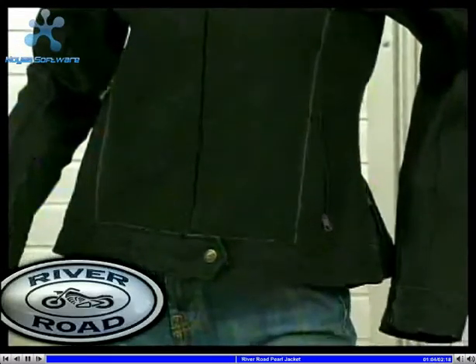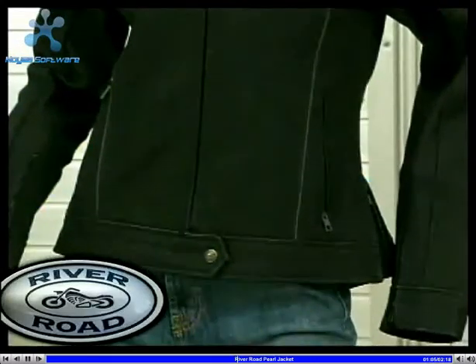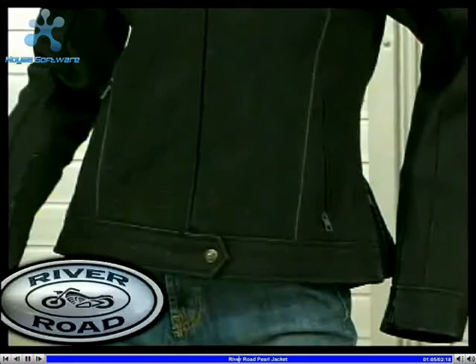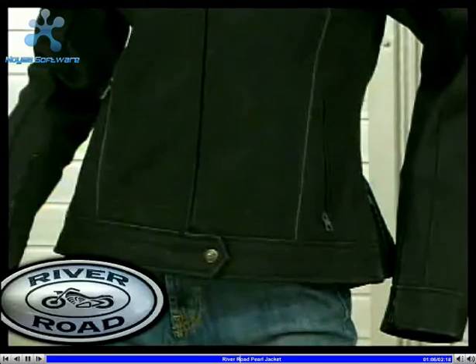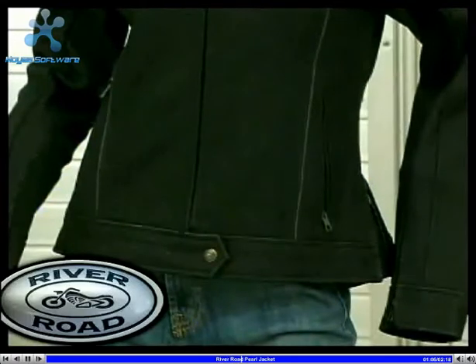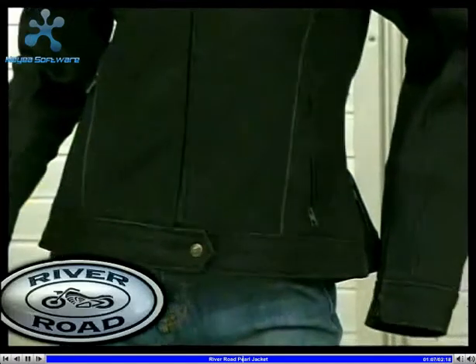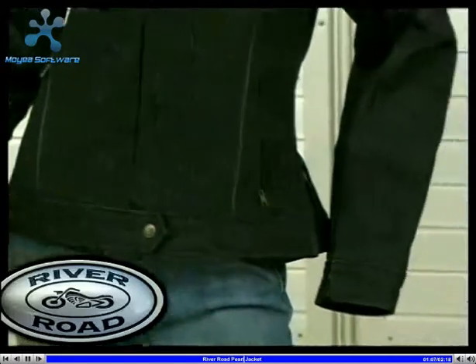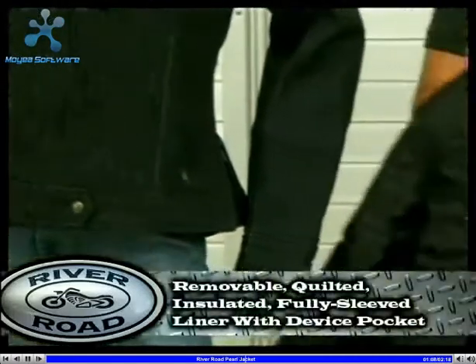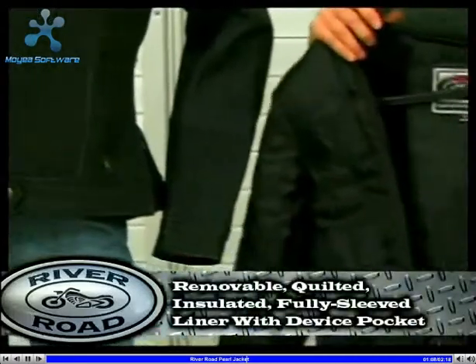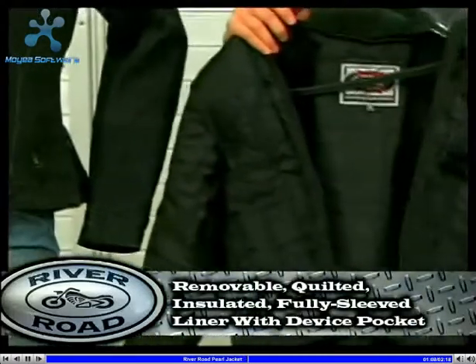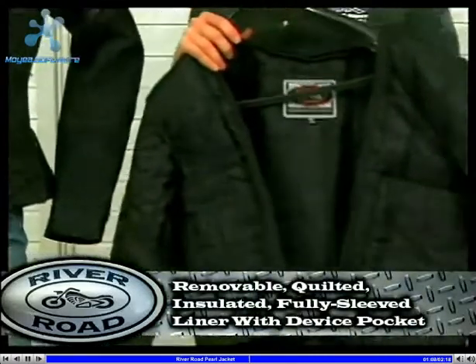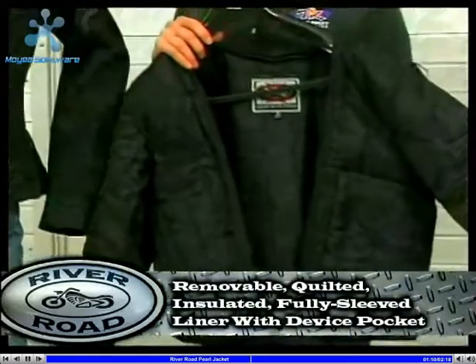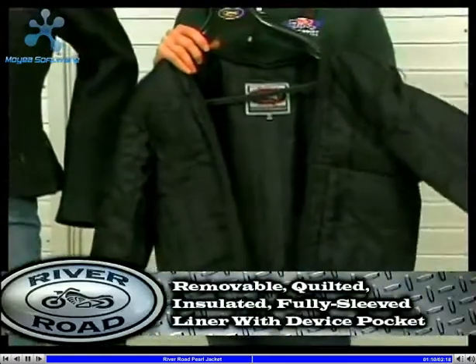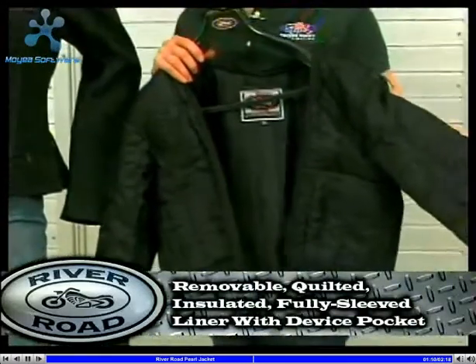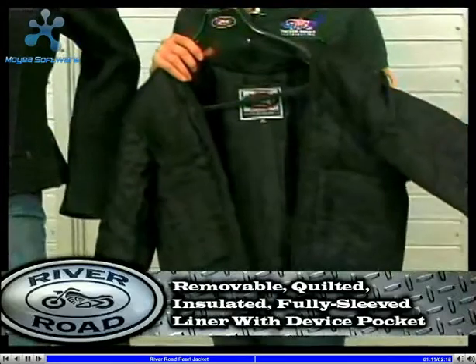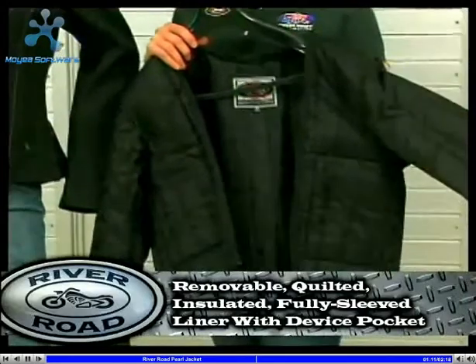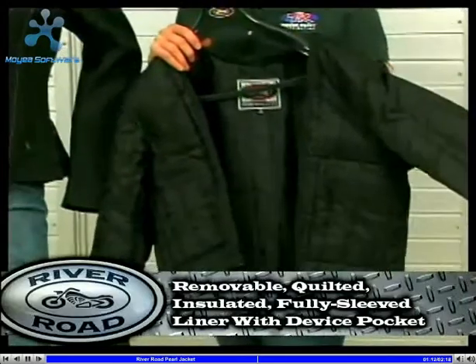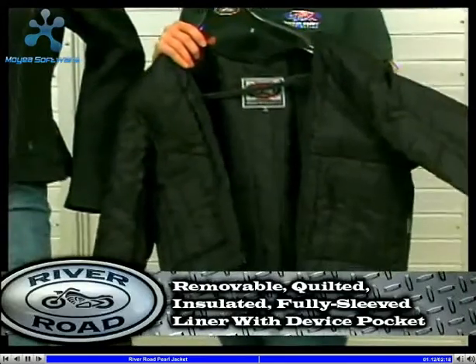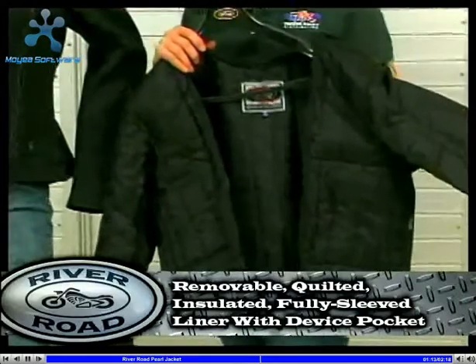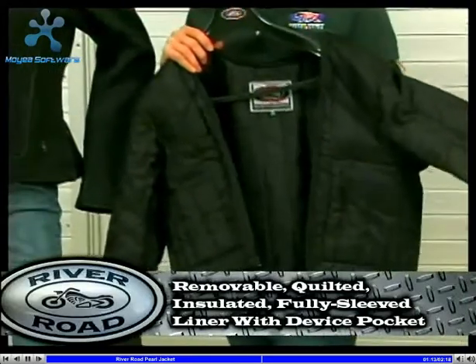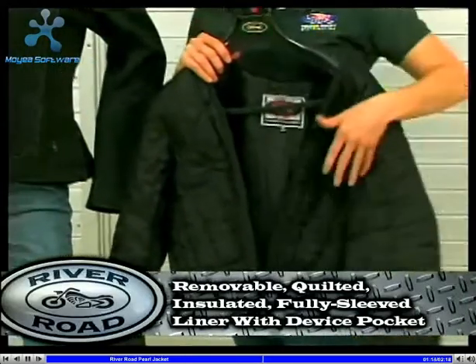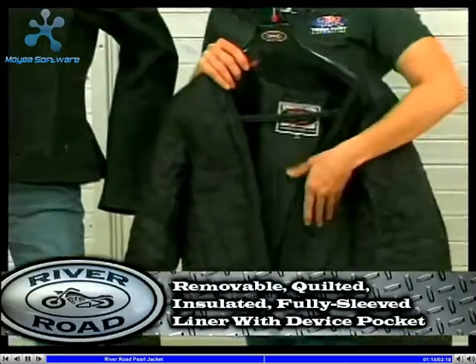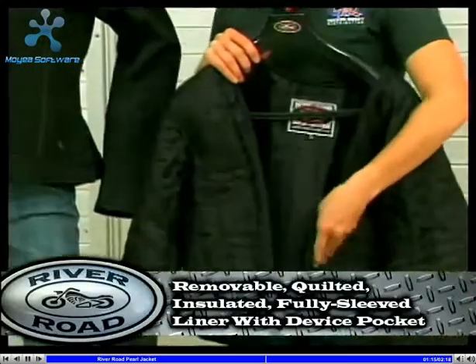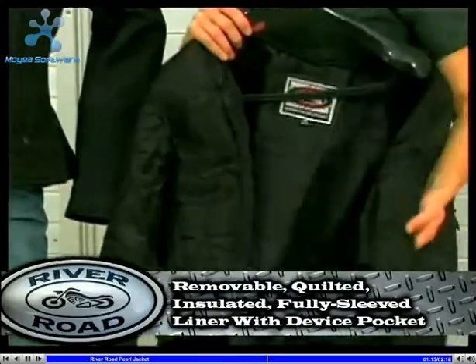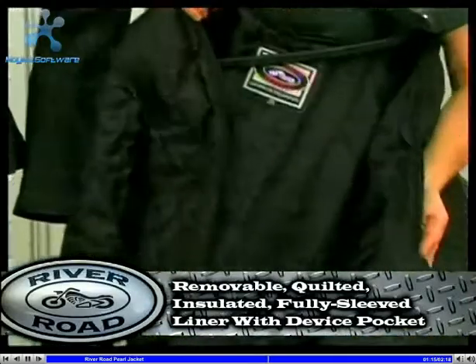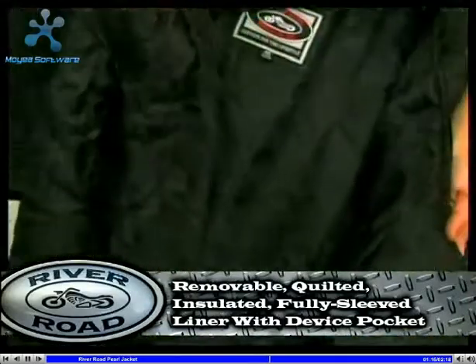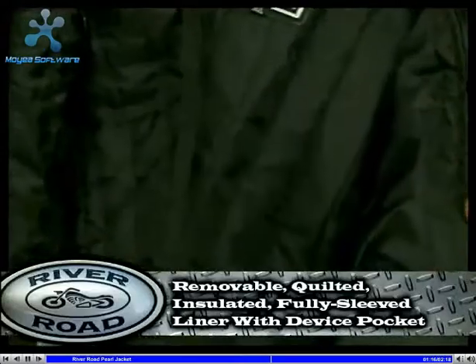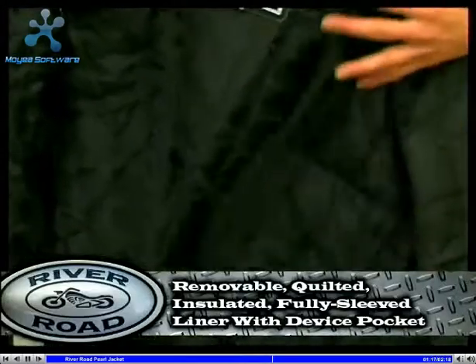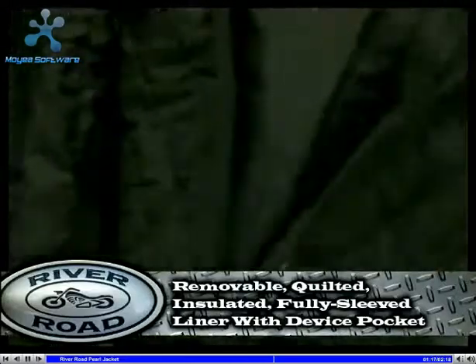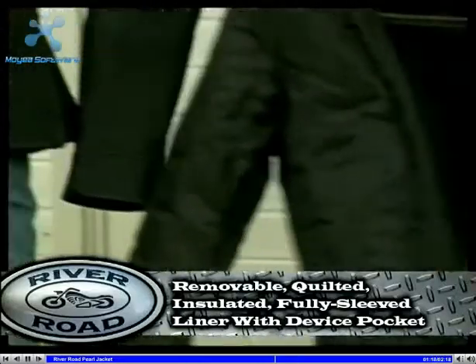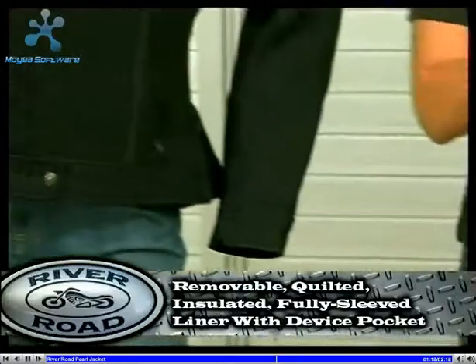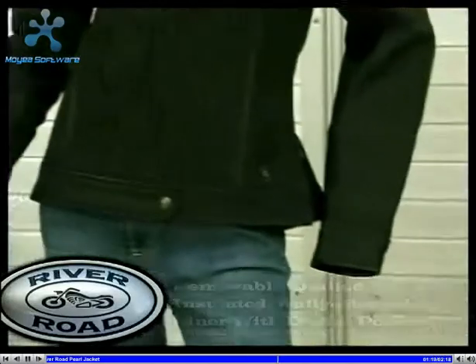For cooler temperatures, the Pearl comes with a removable, quilted, insulated, full-sleeve liner. You will find a pocket built into the liner large enough to handle most media devices.